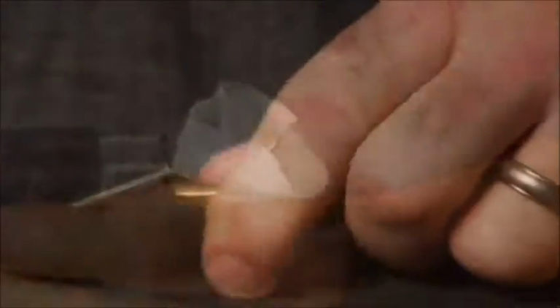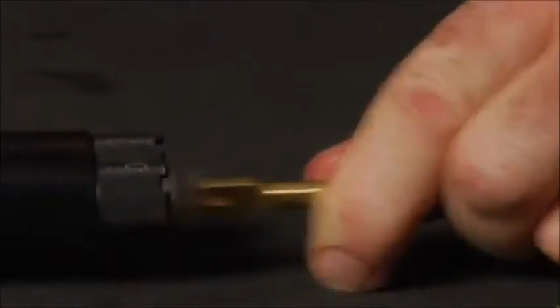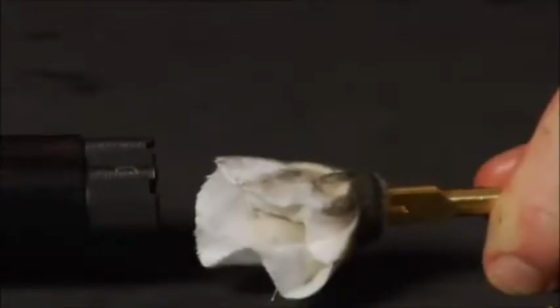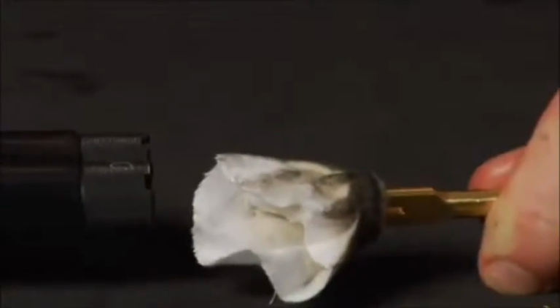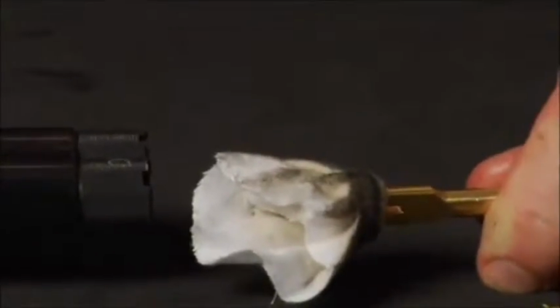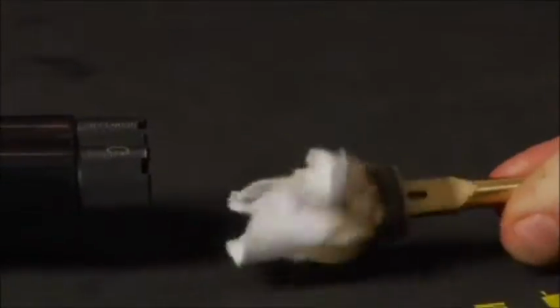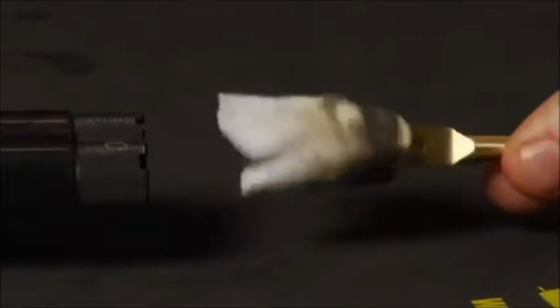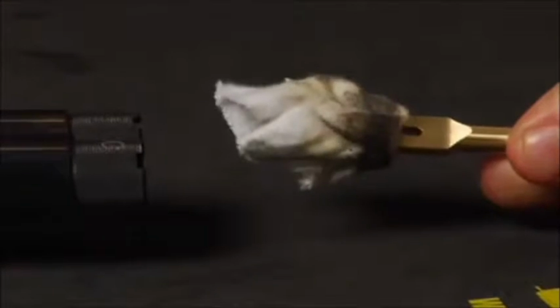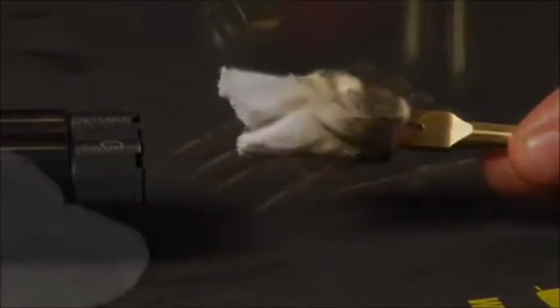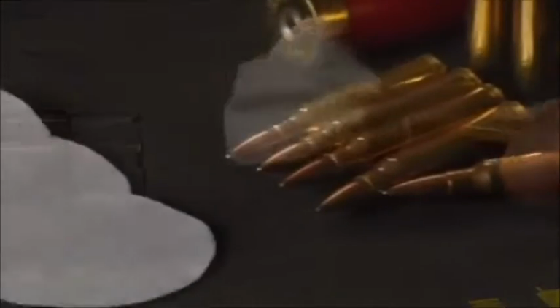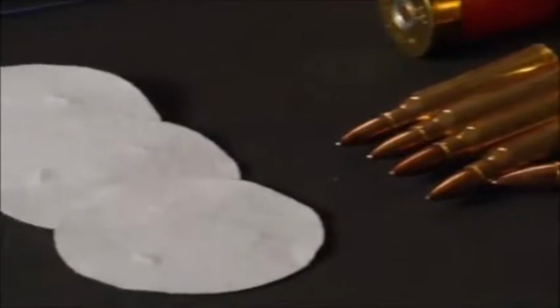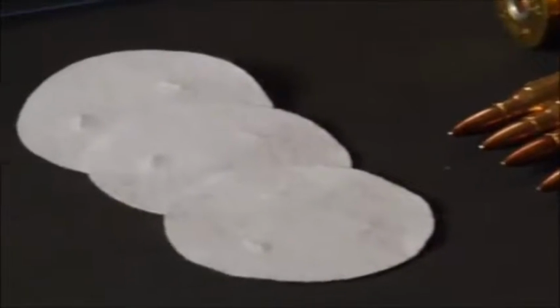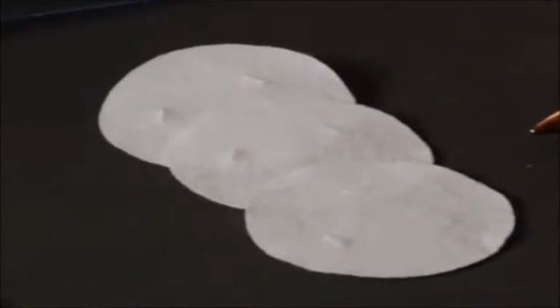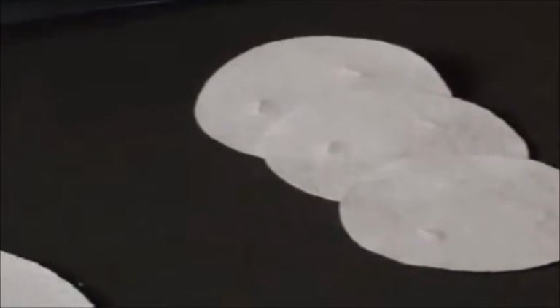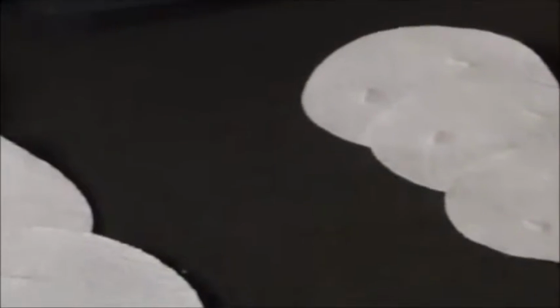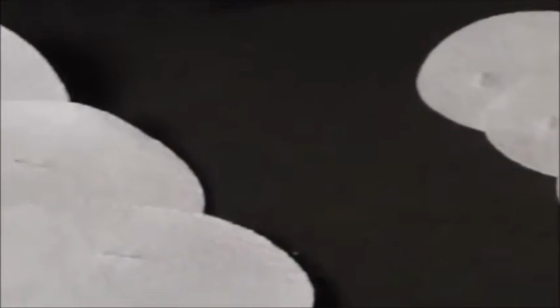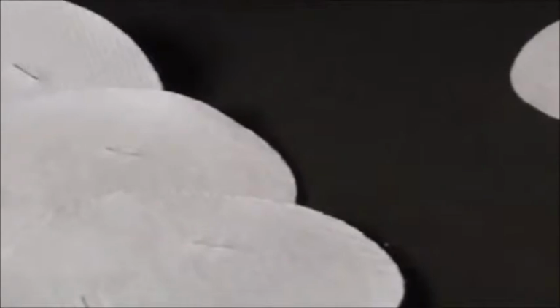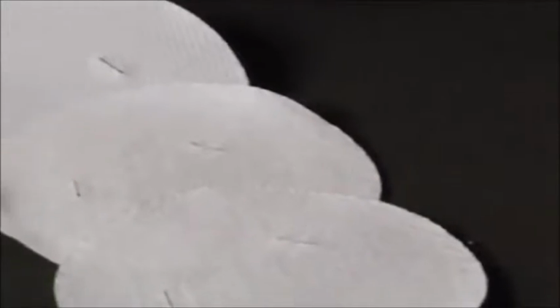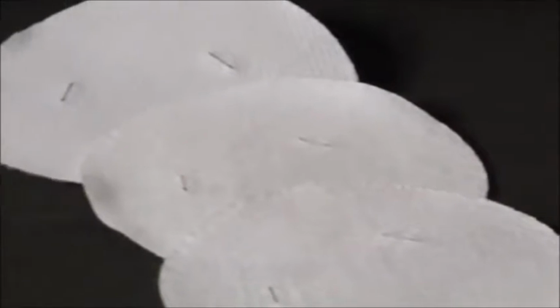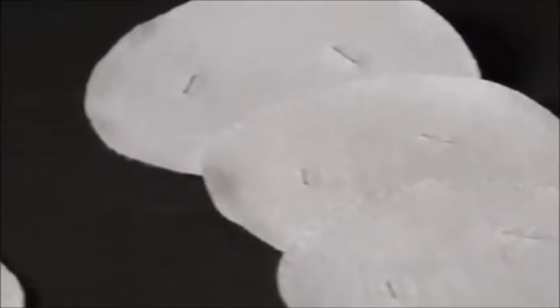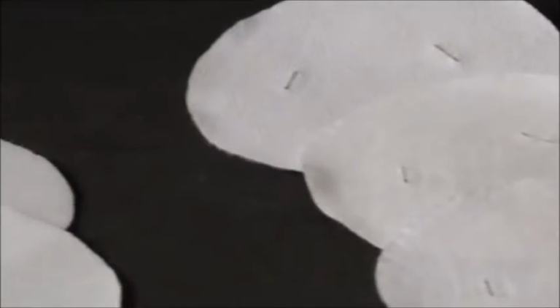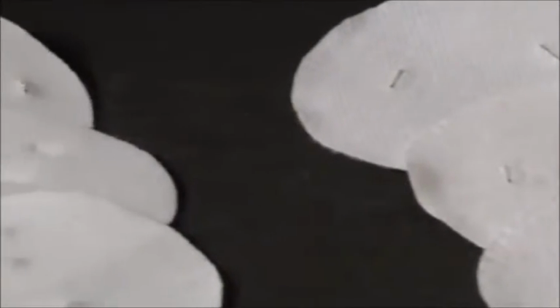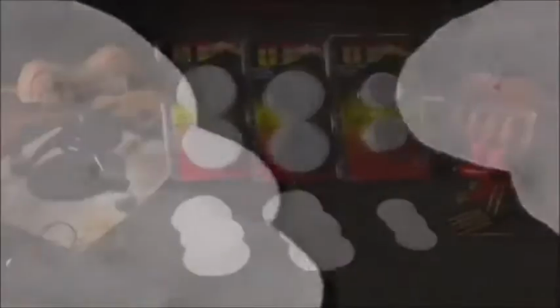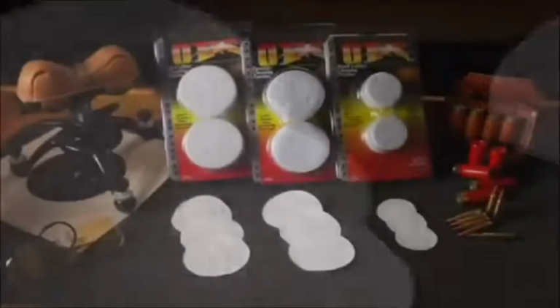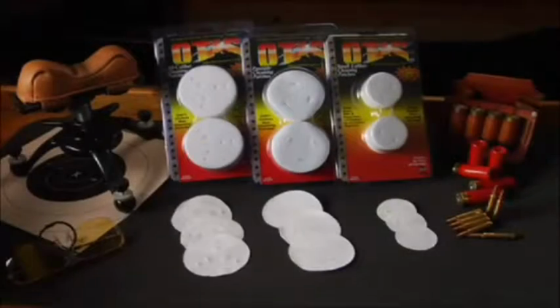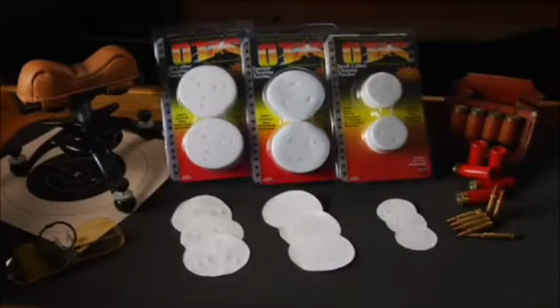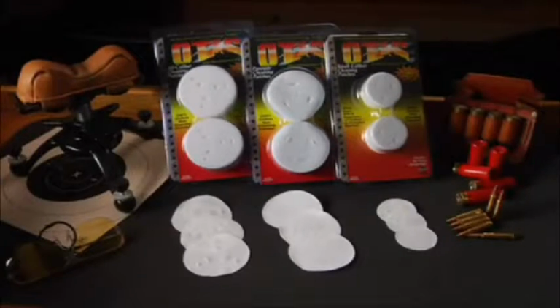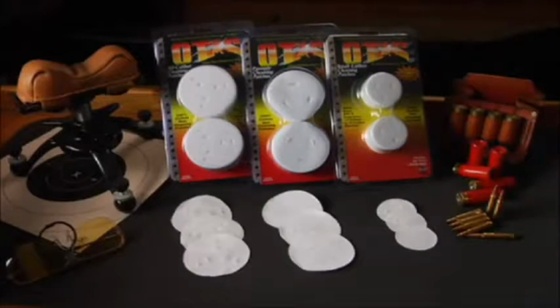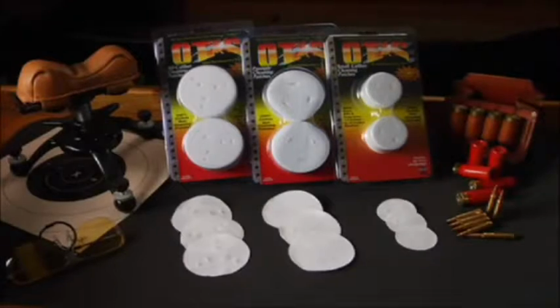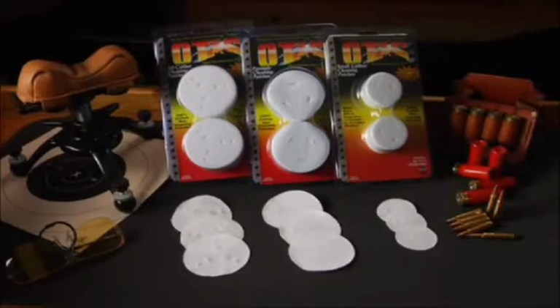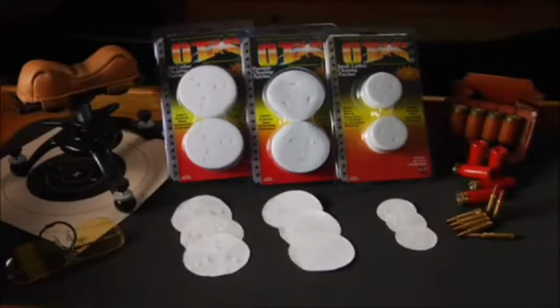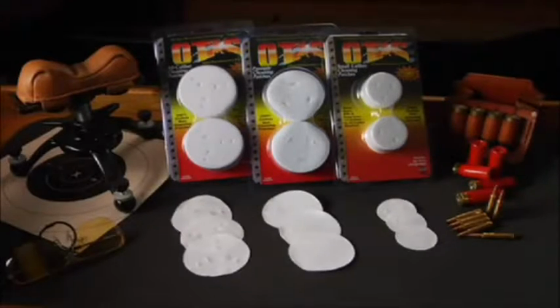These patches are unique in the way they provide up to six cleanings per patch. Otis two-inch patches, used for .17 to .25 caliber firearms, and Panoply patches, used for .38 caliber or larger firearms, also provide up to six cleanings per patch.